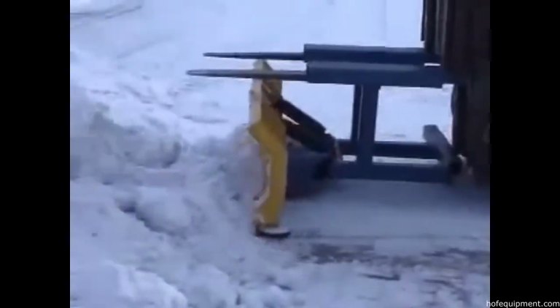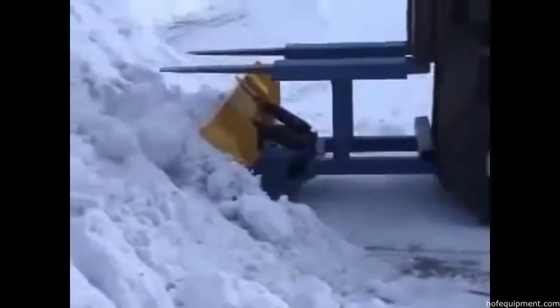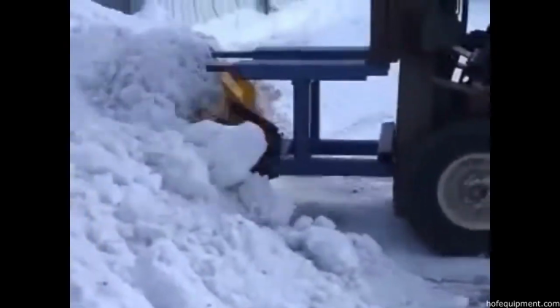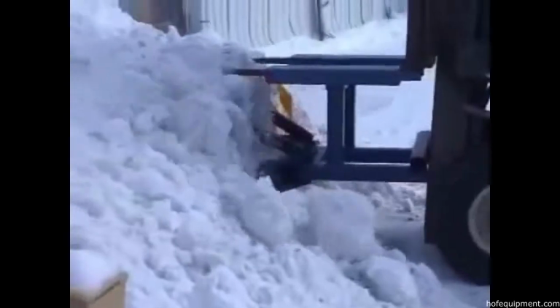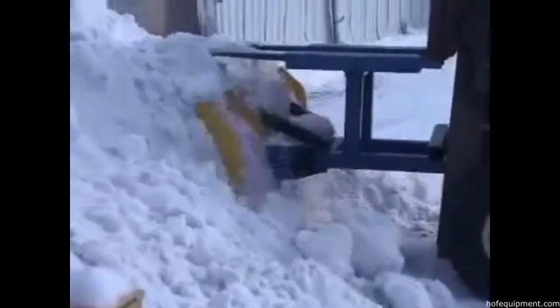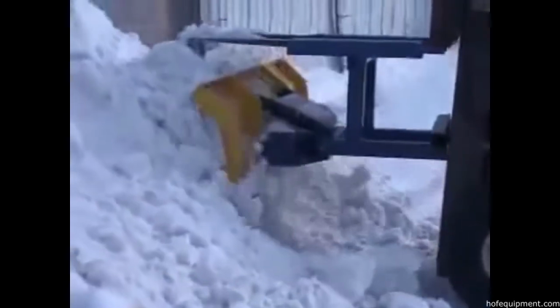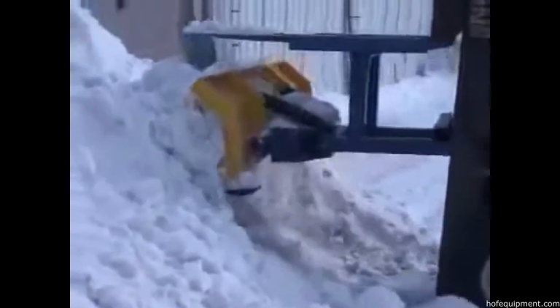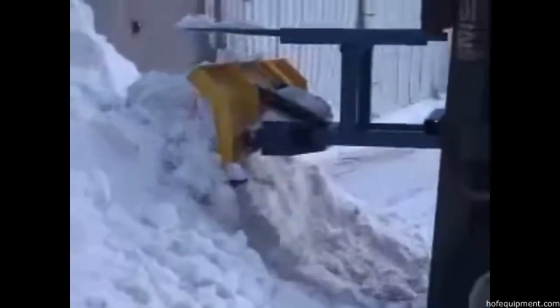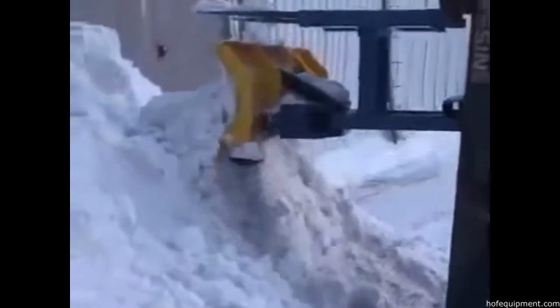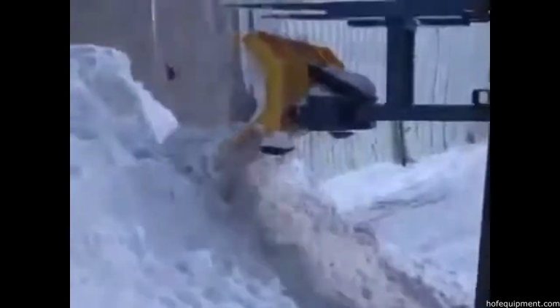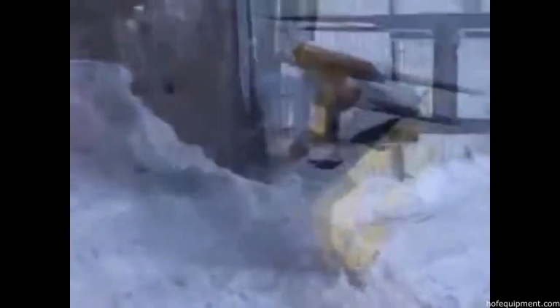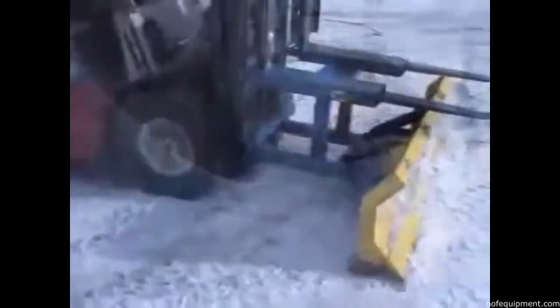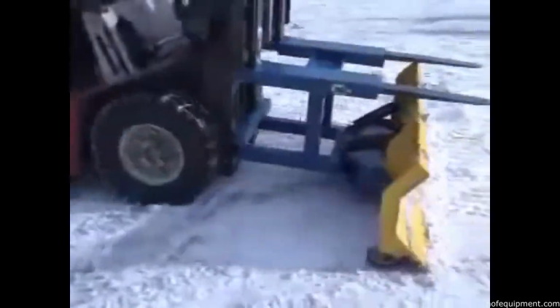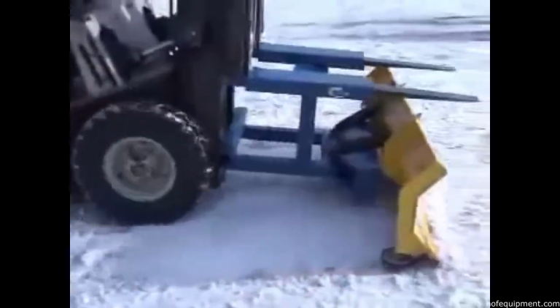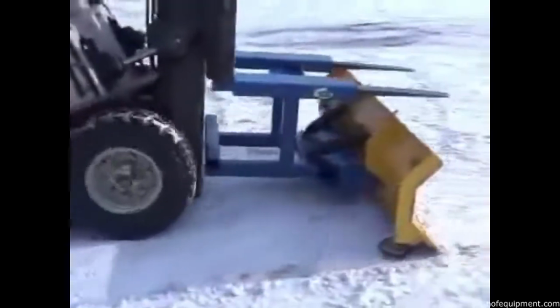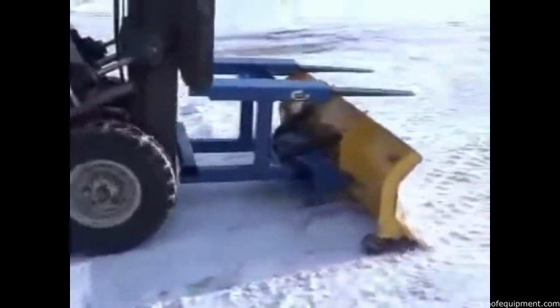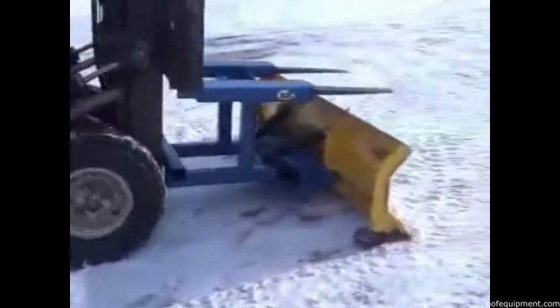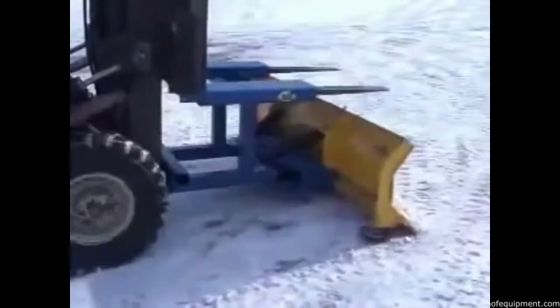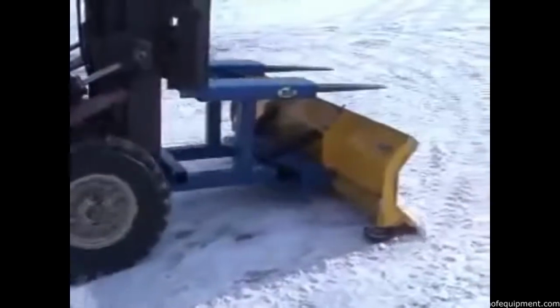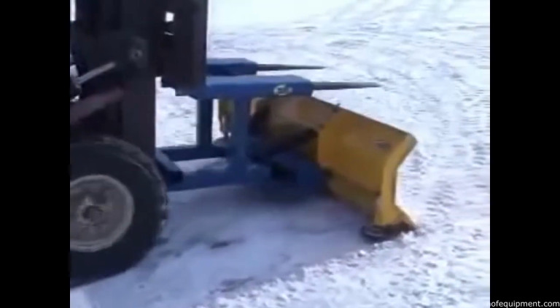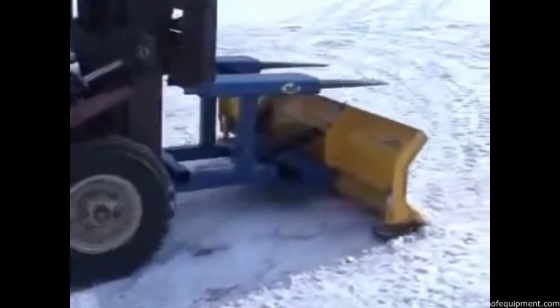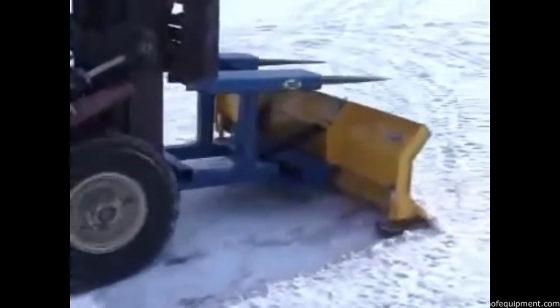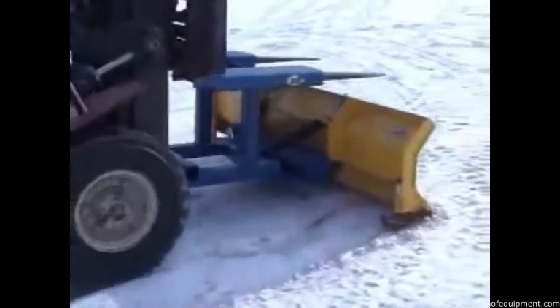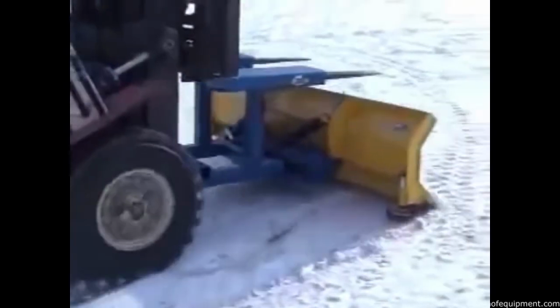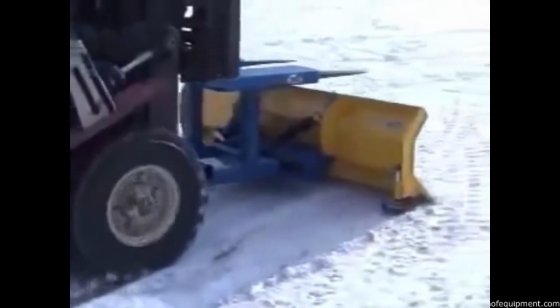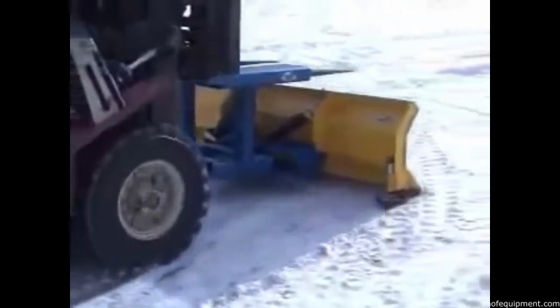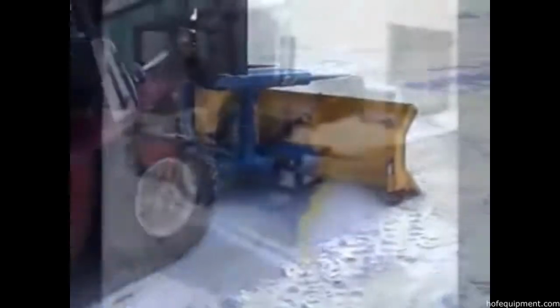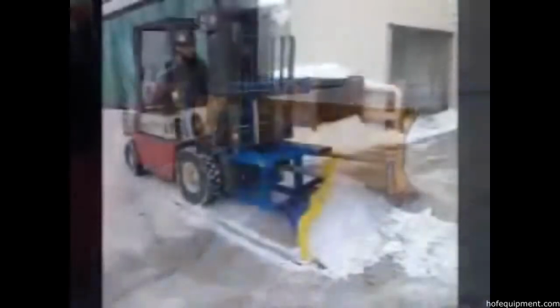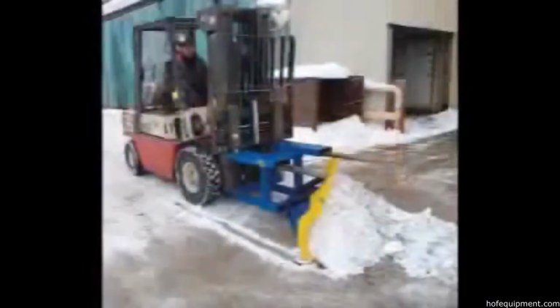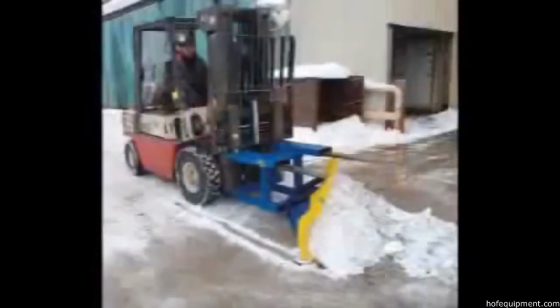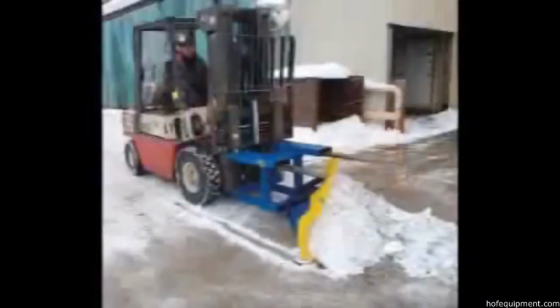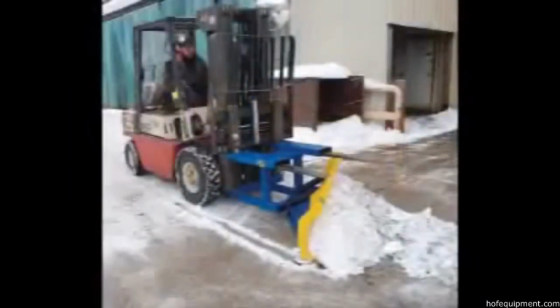Waiting for an outside contractor to remove snow and ice from your facility can slow production and cause an unsafe work area. Our solution? Introducing Vestal Manufacturing's Fork Truck Snow Plow.